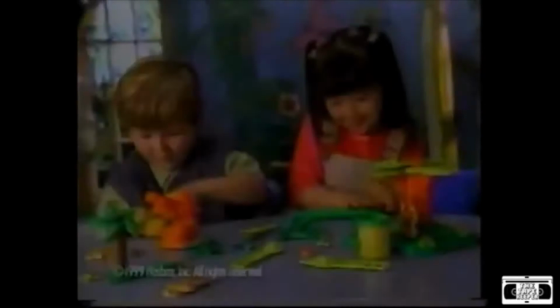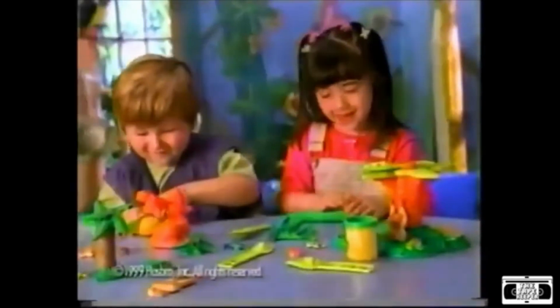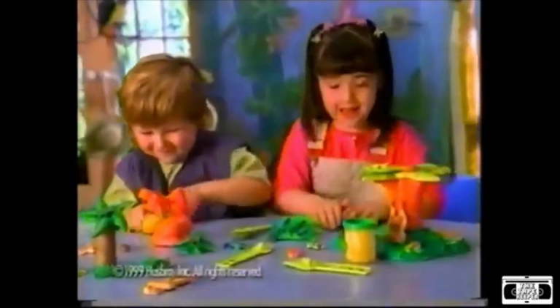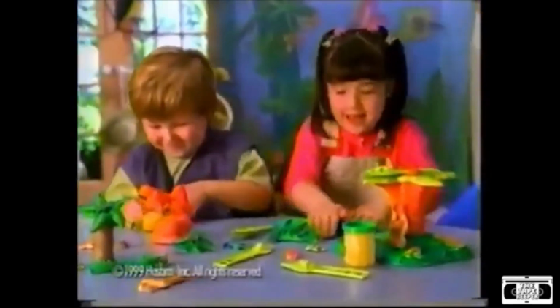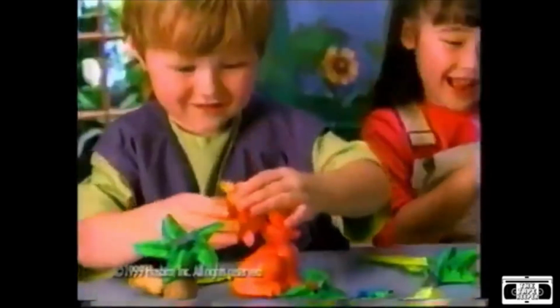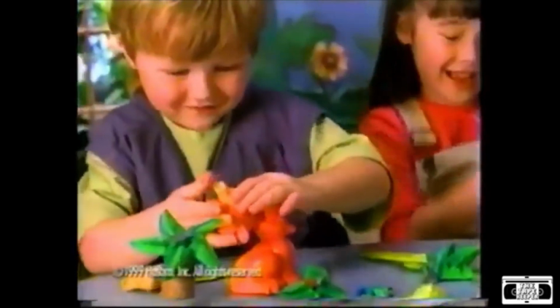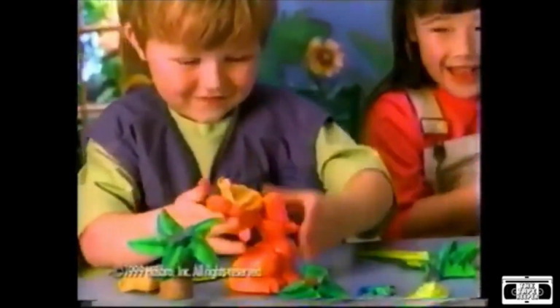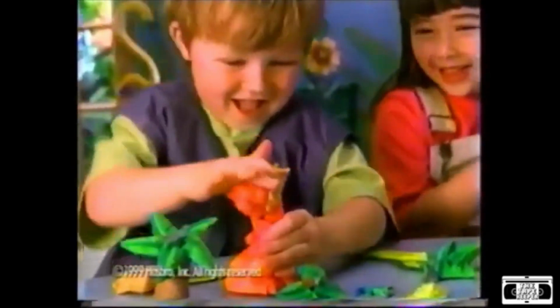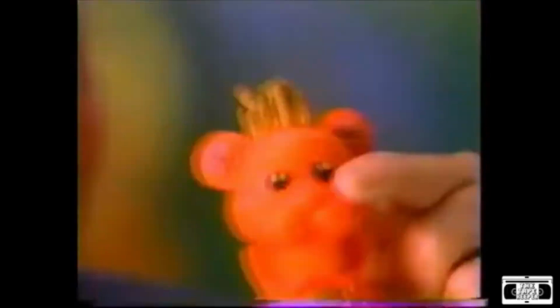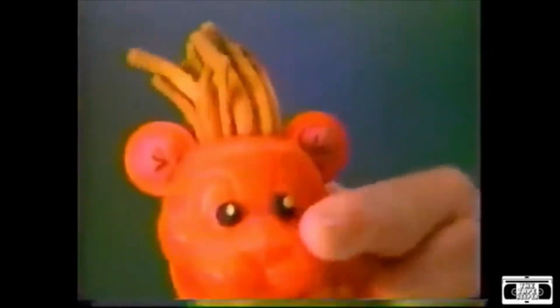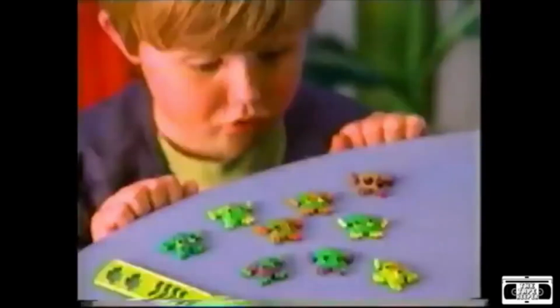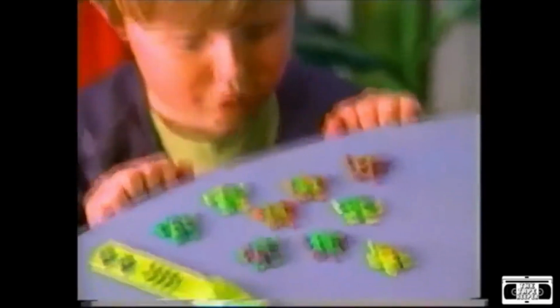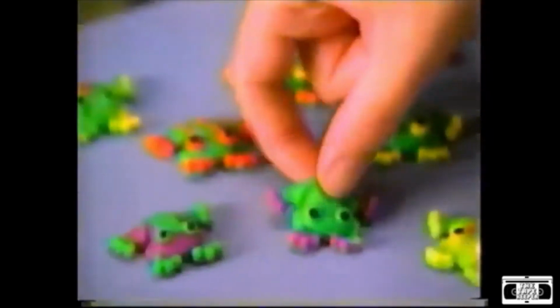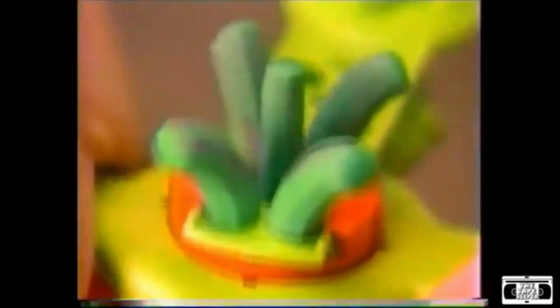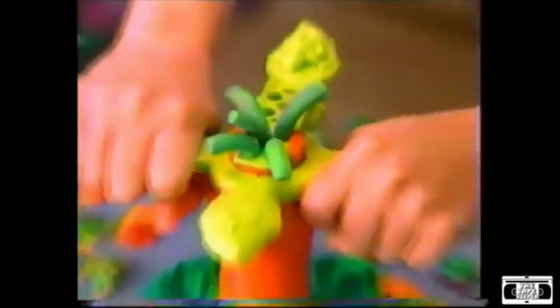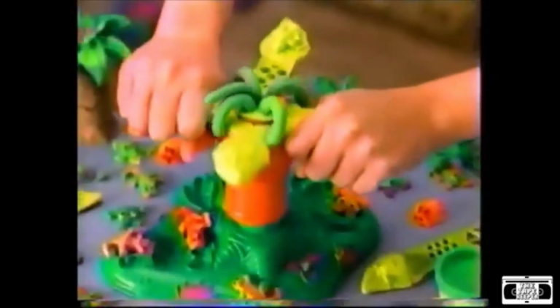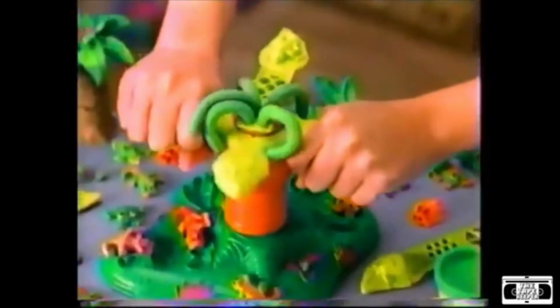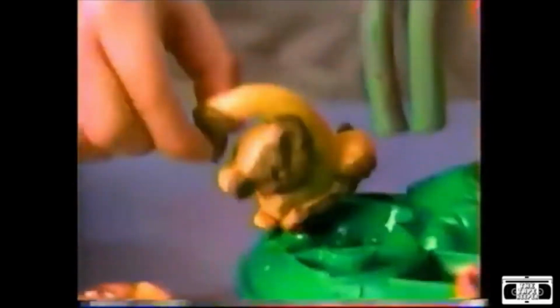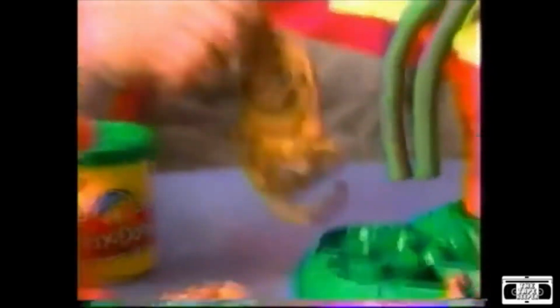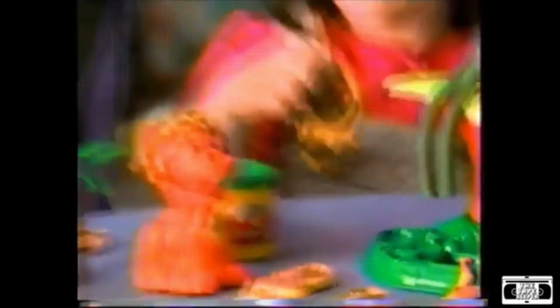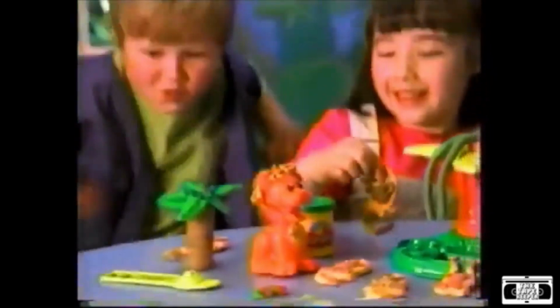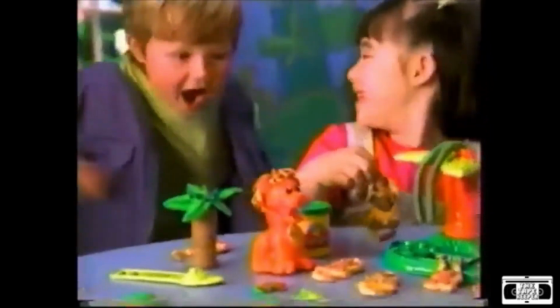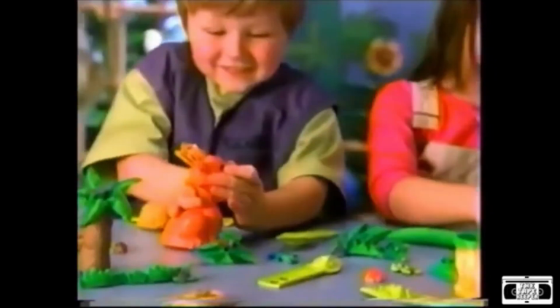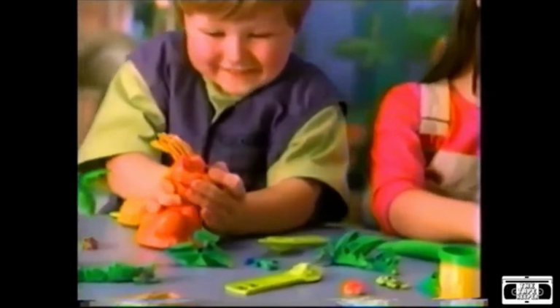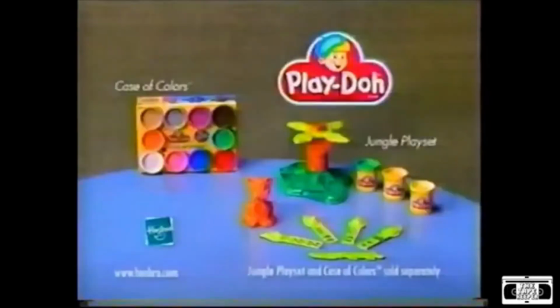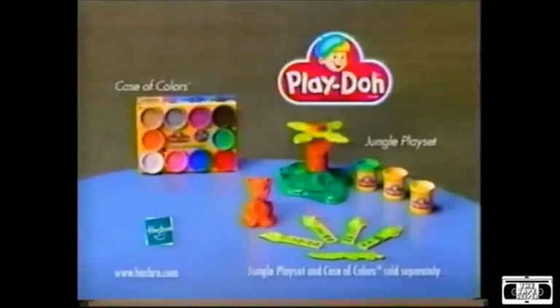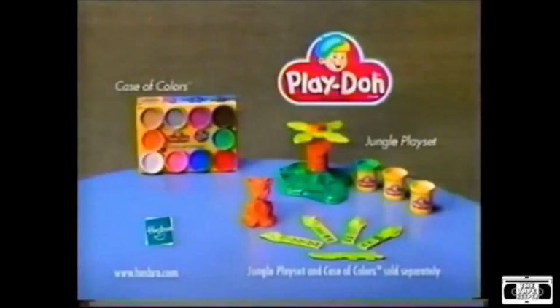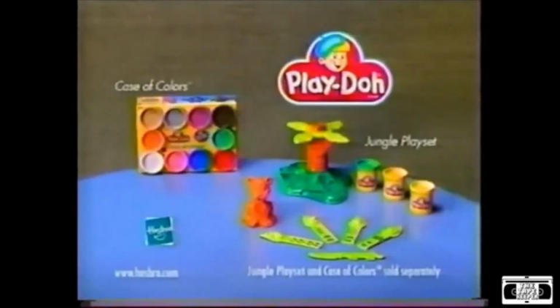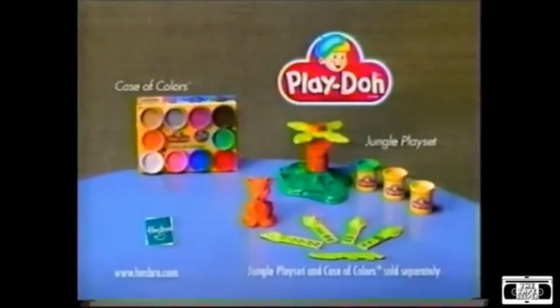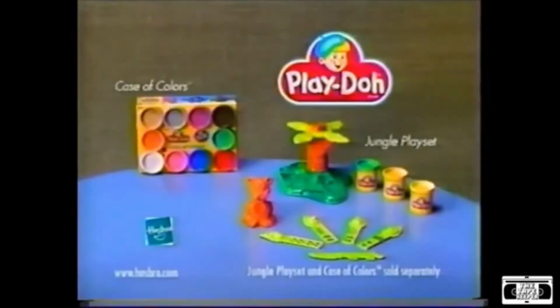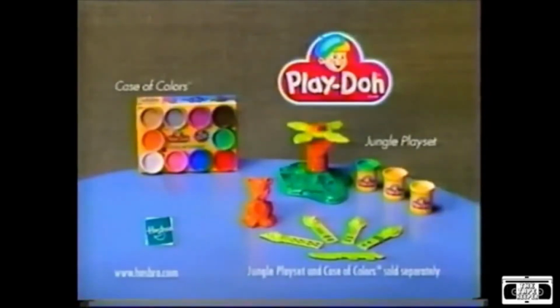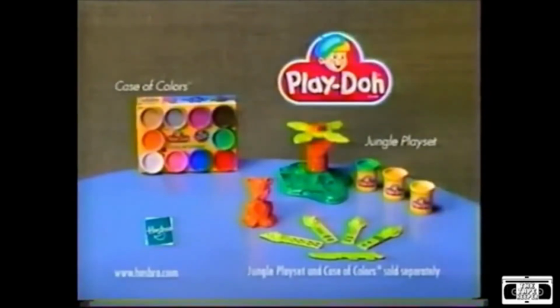Play-Doh is the one making jungle playset fun! You can make a lion! Bunny frogs! Squish and squeeze! Lots of trees! Make a monkey if you please! Play-Doh is the one! Play-Doh's jungle playset comes with everything you see here. In case of colors not included.